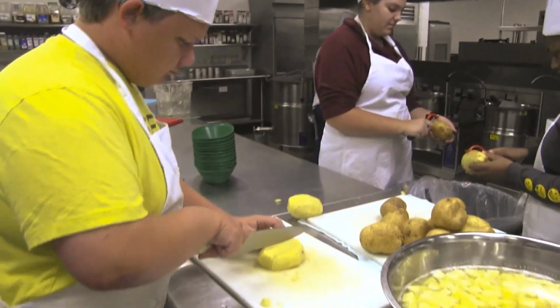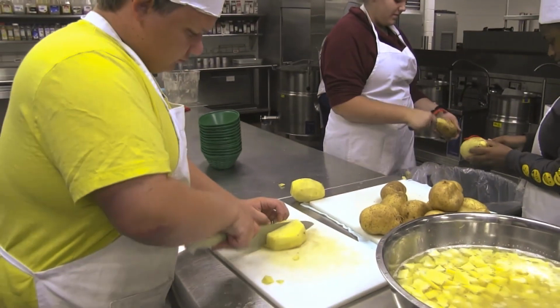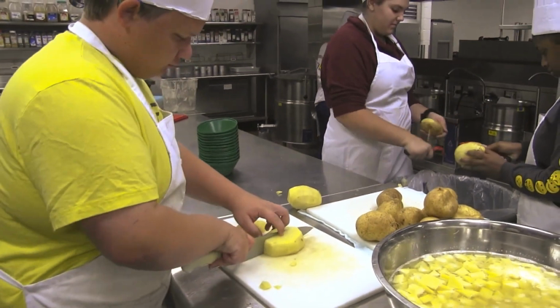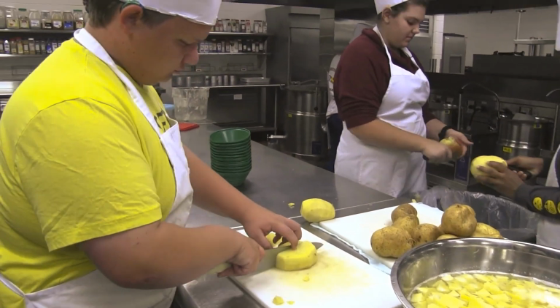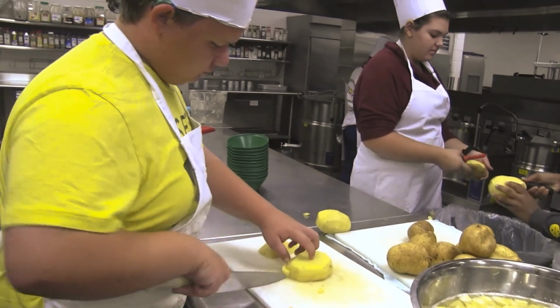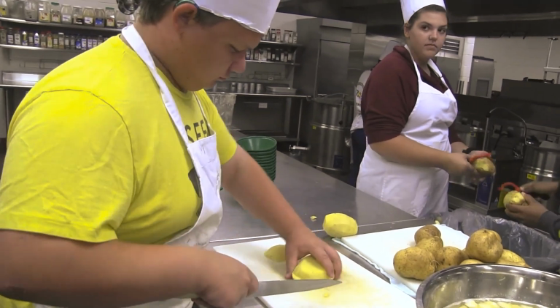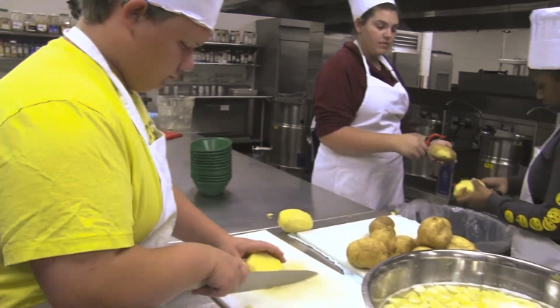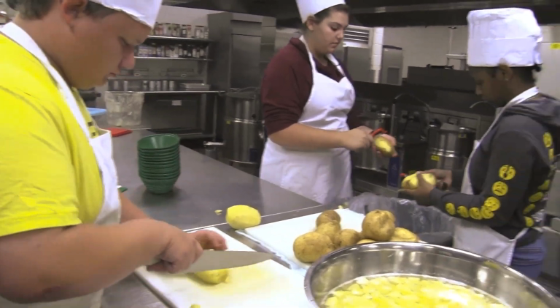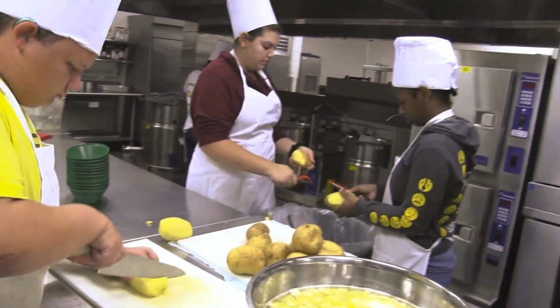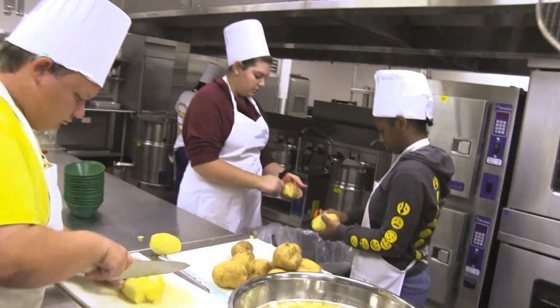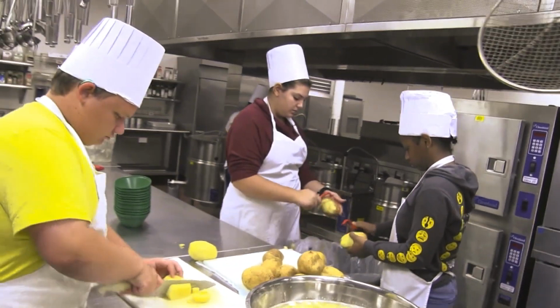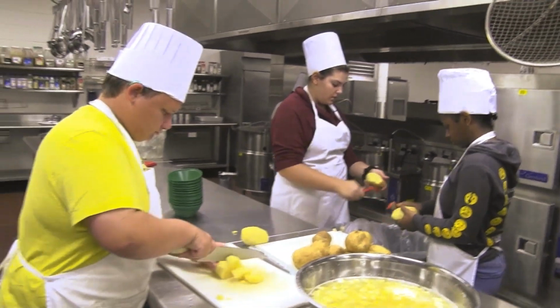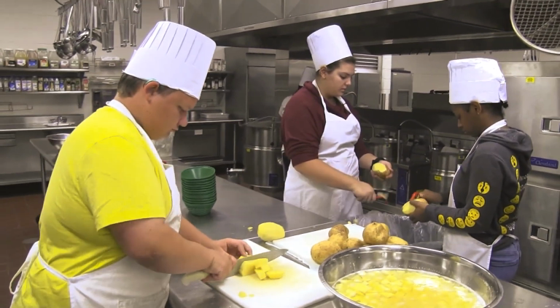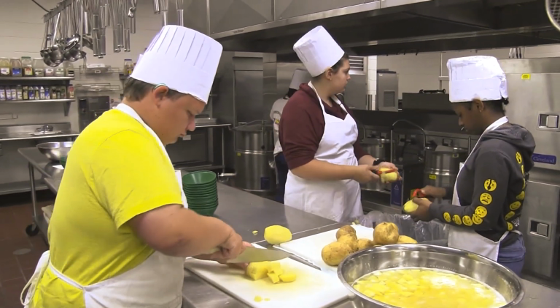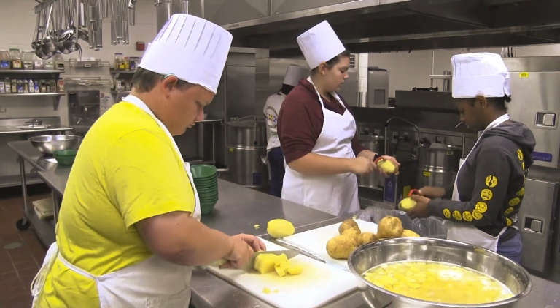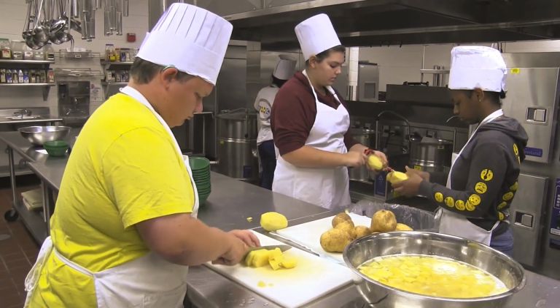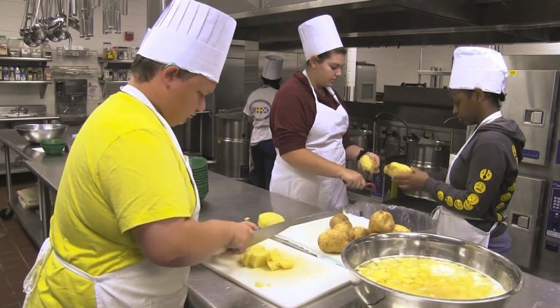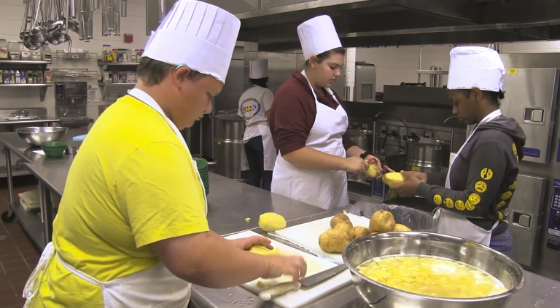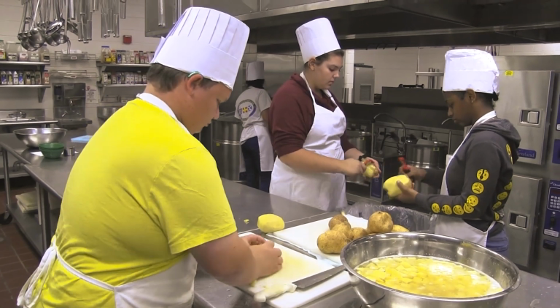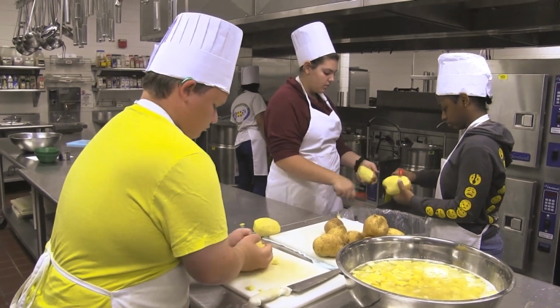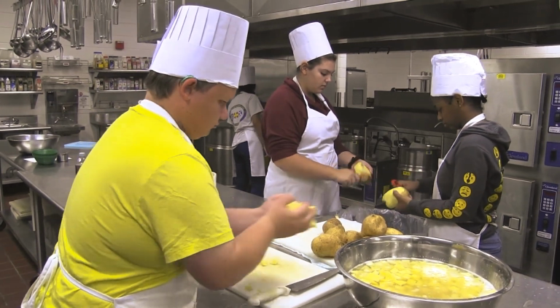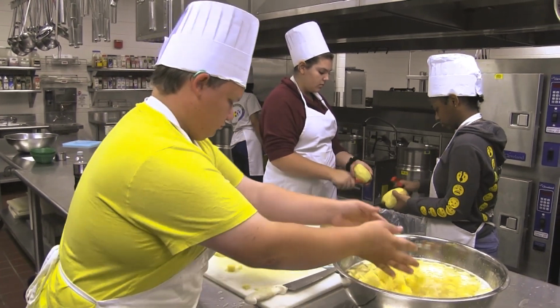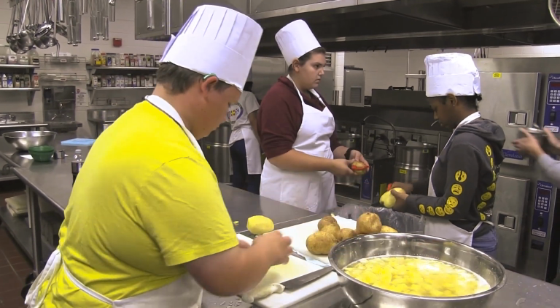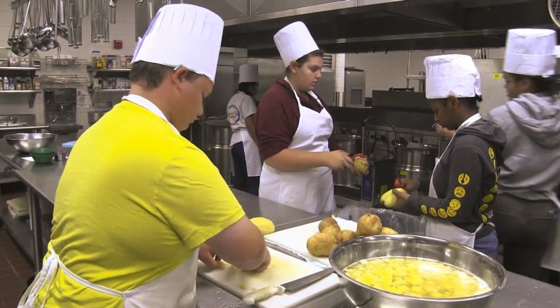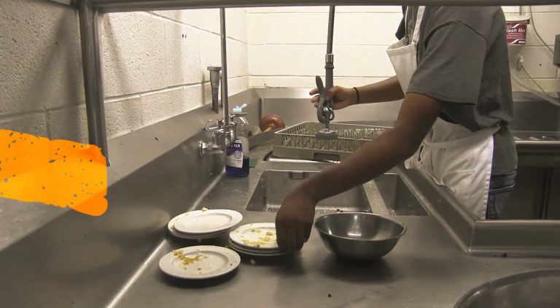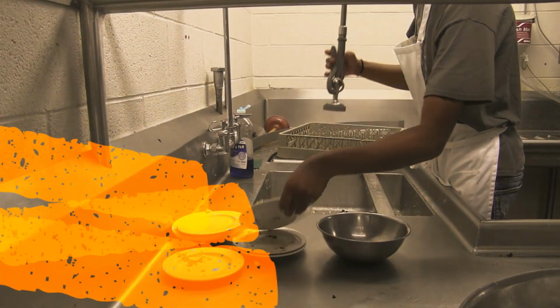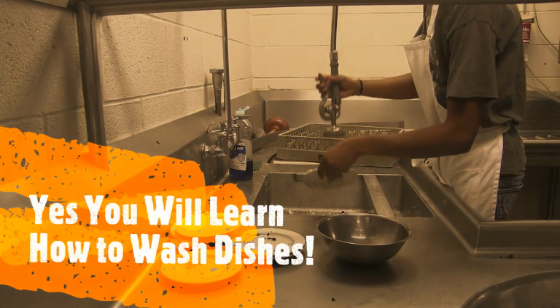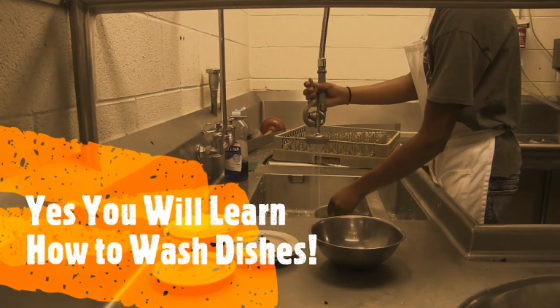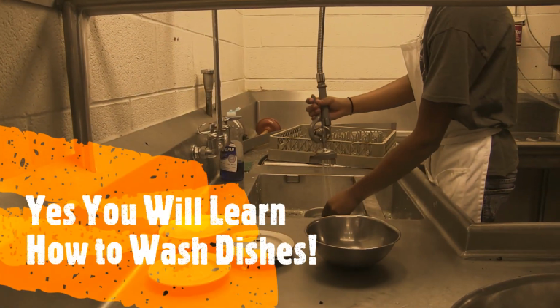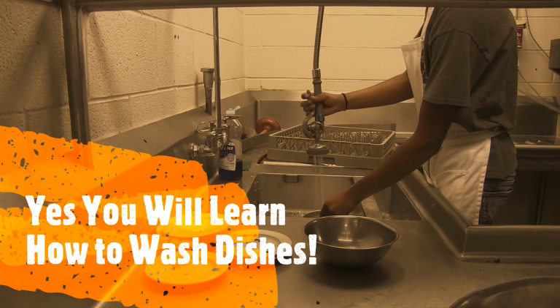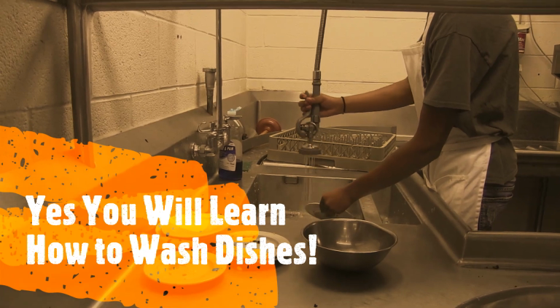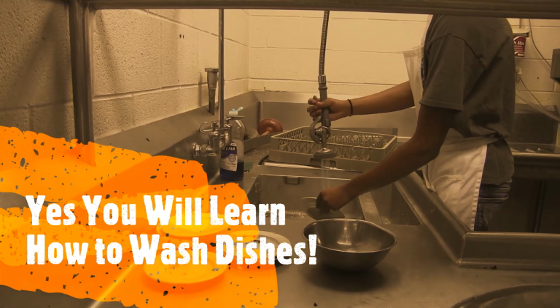You're also going to learn how to work in a commercial kitchen with state-of-the-art equipment. You will be learning the entire process moving through the kitchen — from menu planning, ordering, preparing the food, serving to the public, and yes, you will be washing dishes.